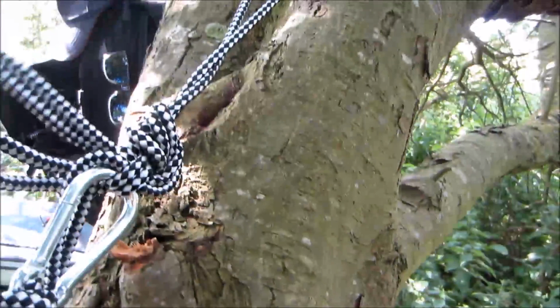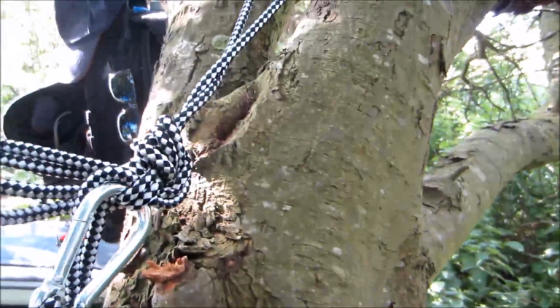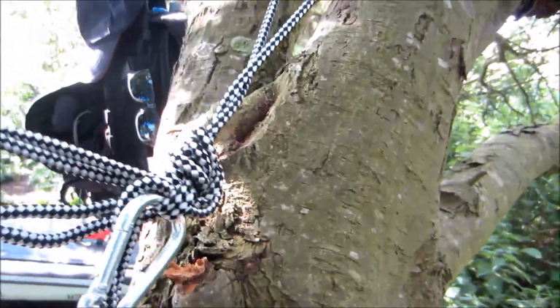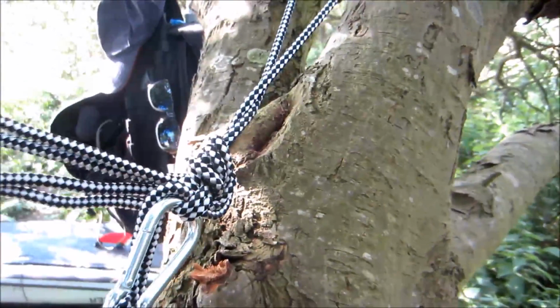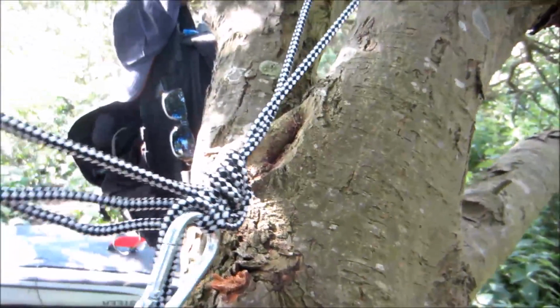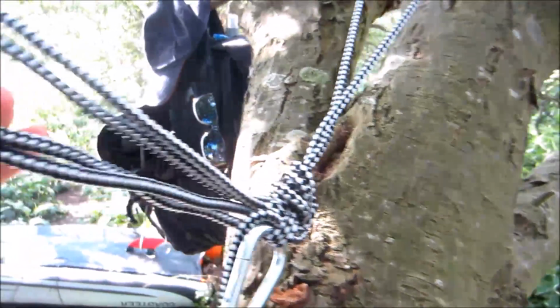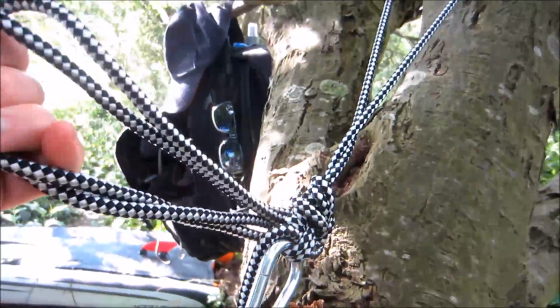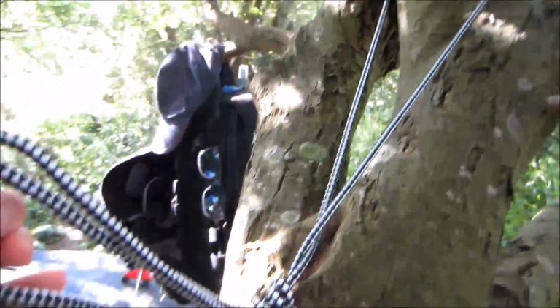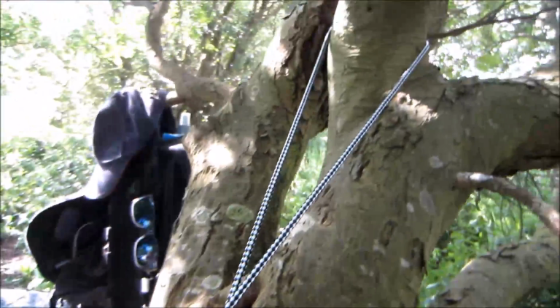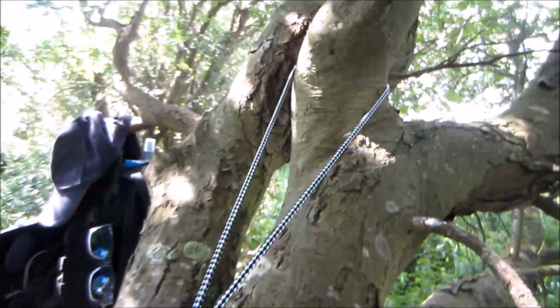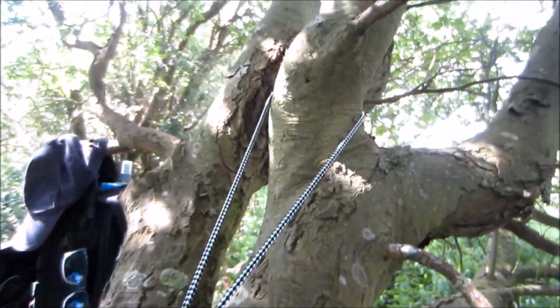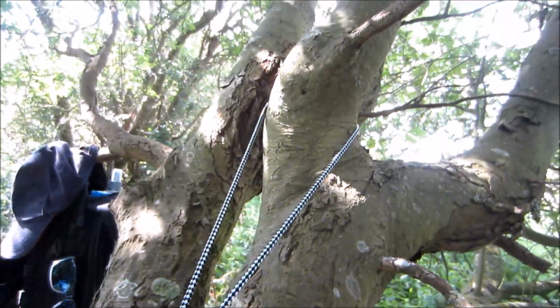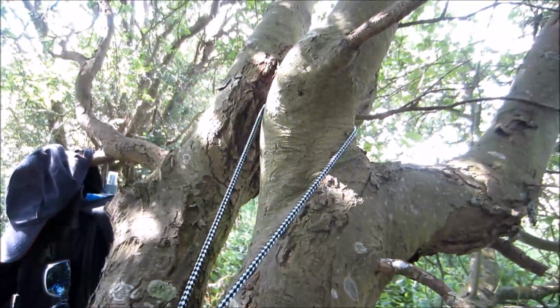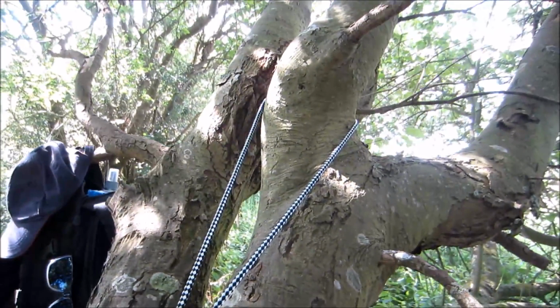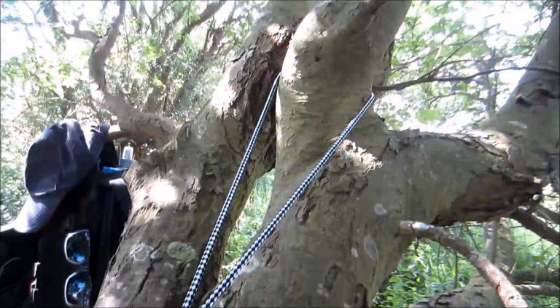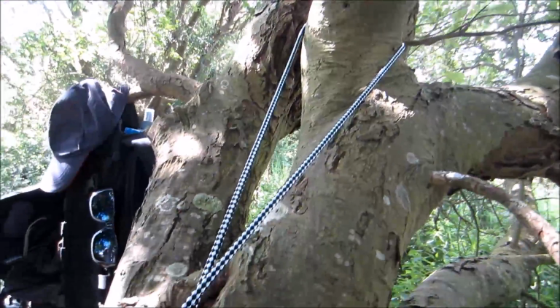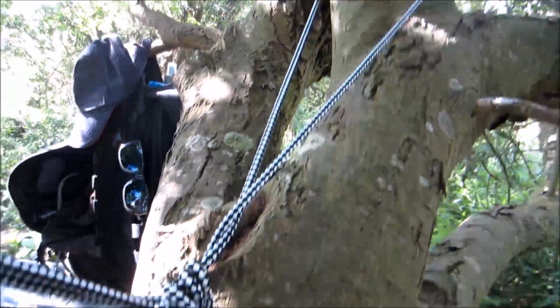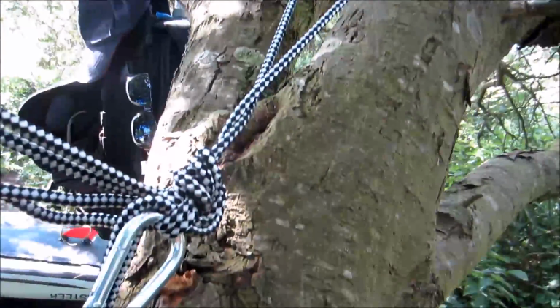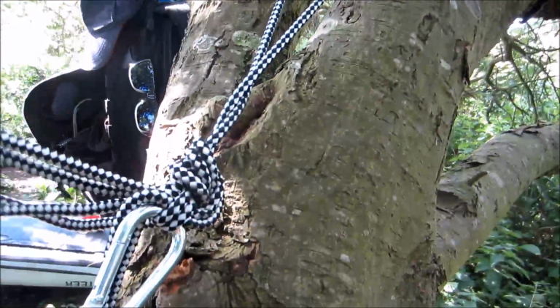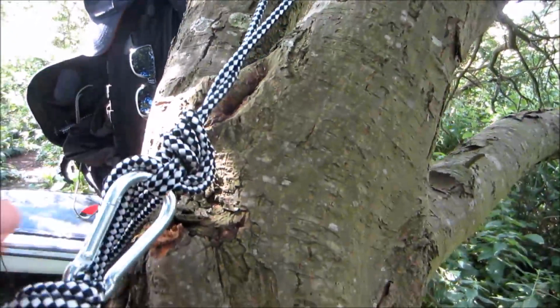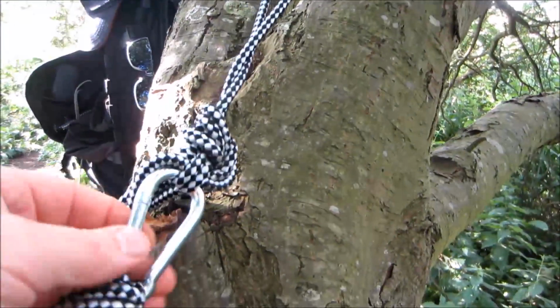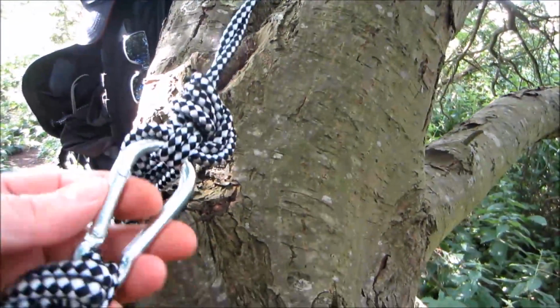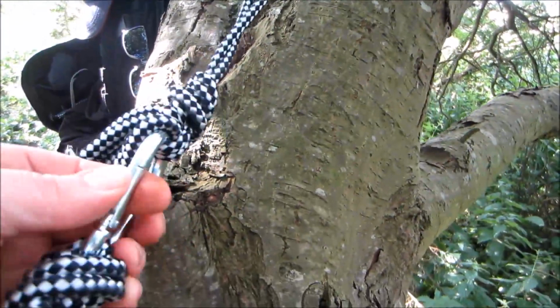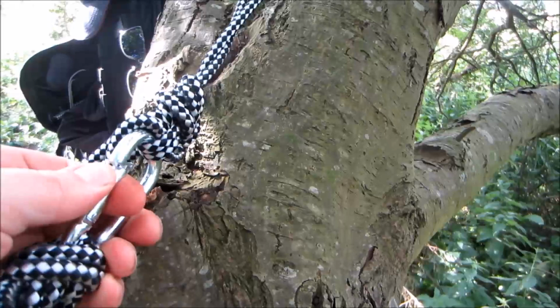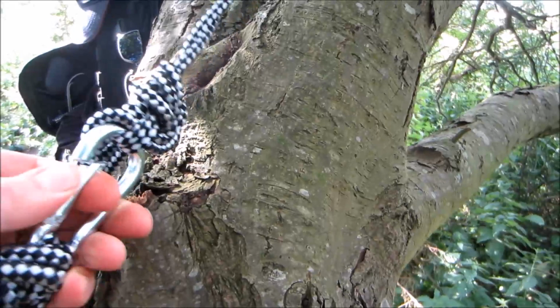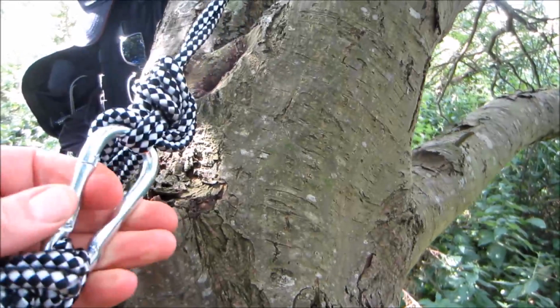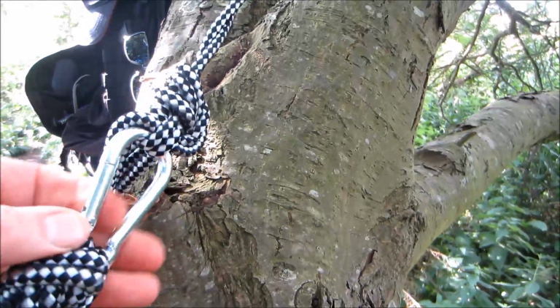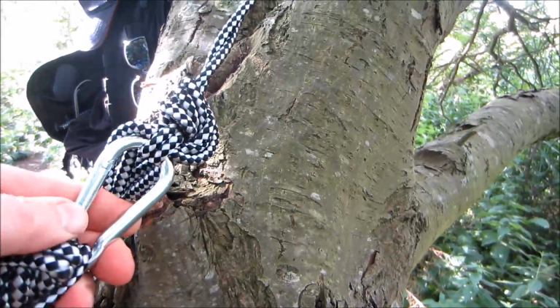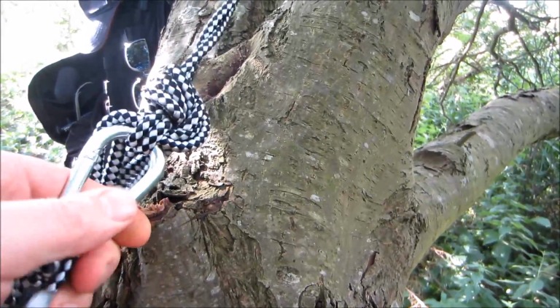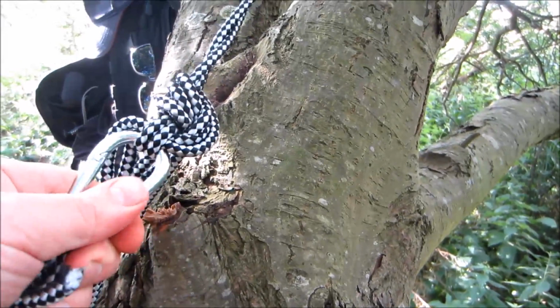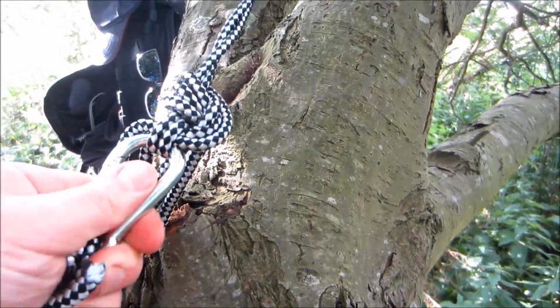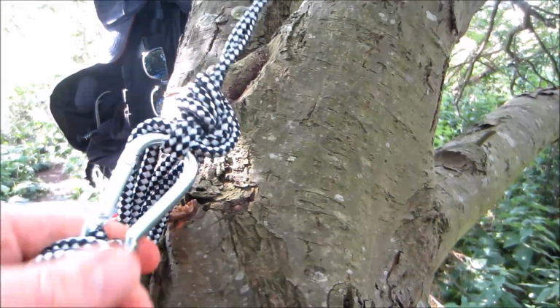These are the ropes that come with it, and the carabiner which feels pretty strong.